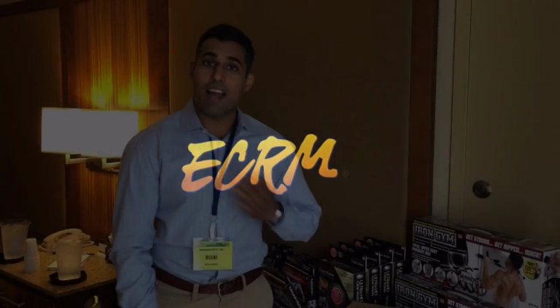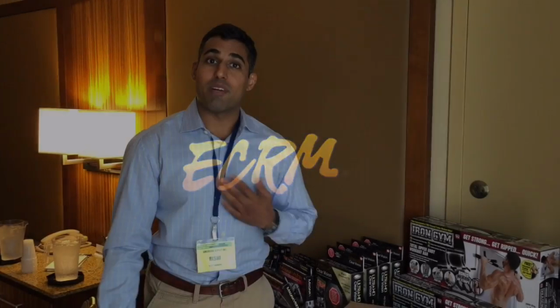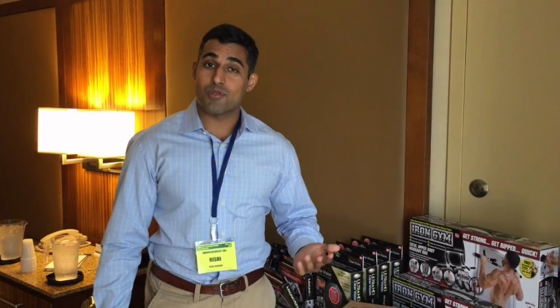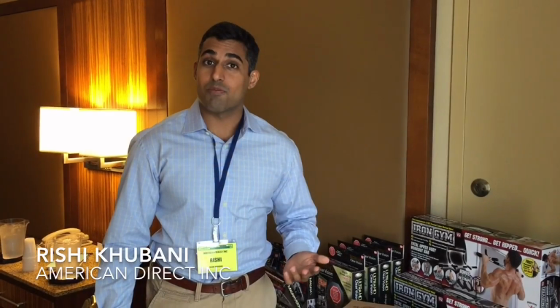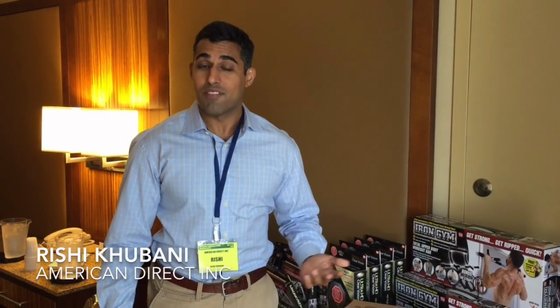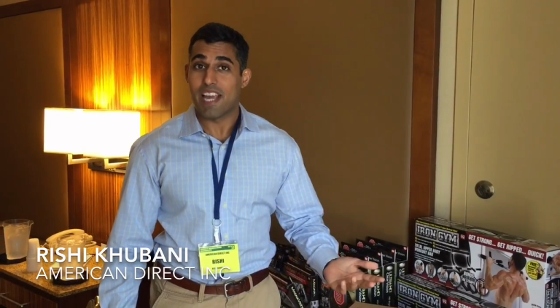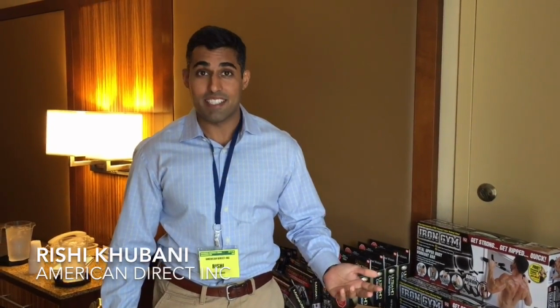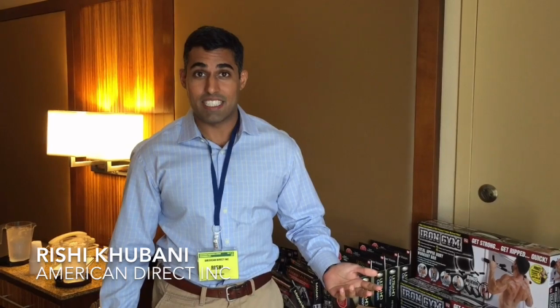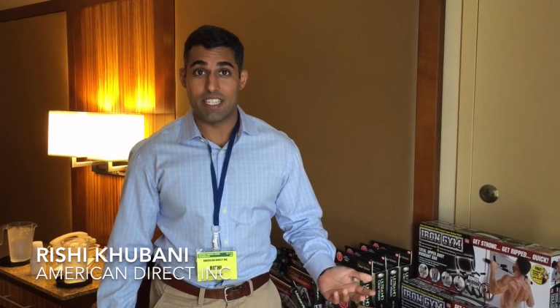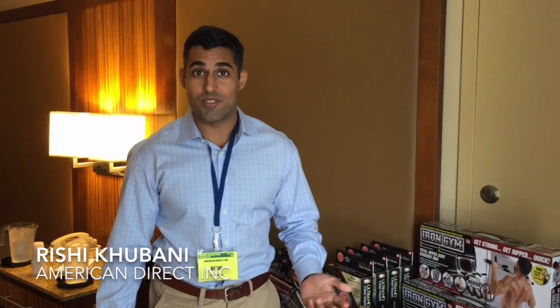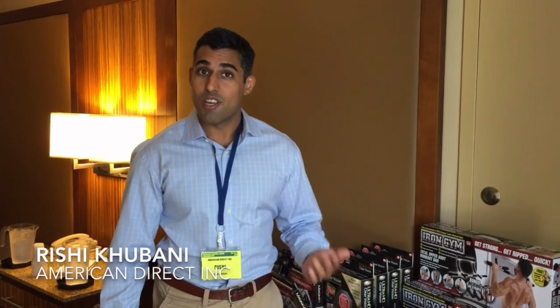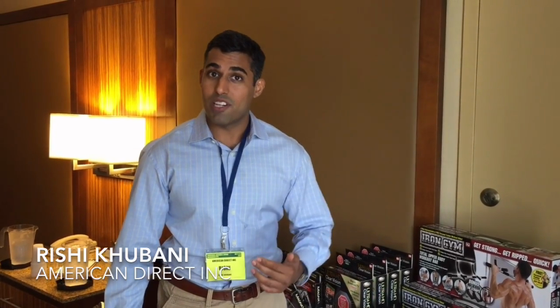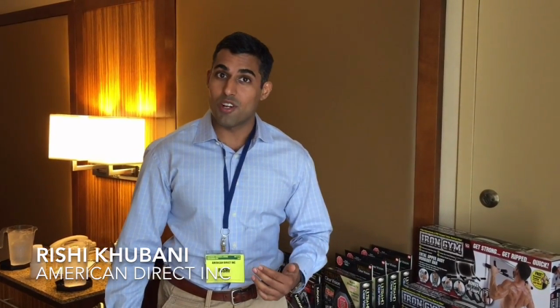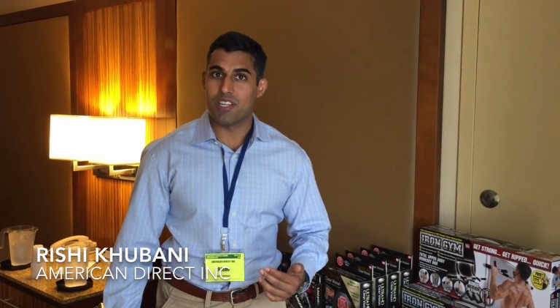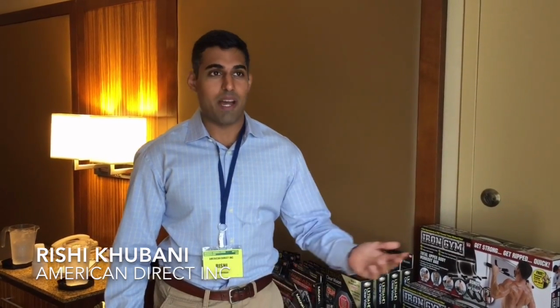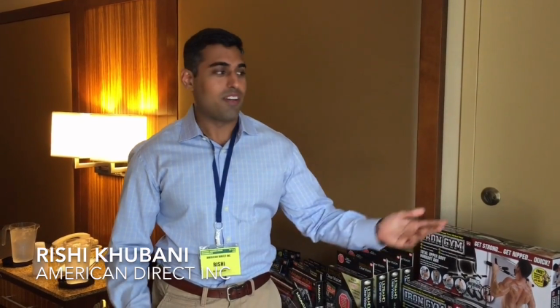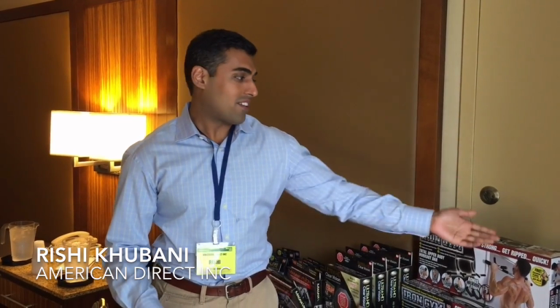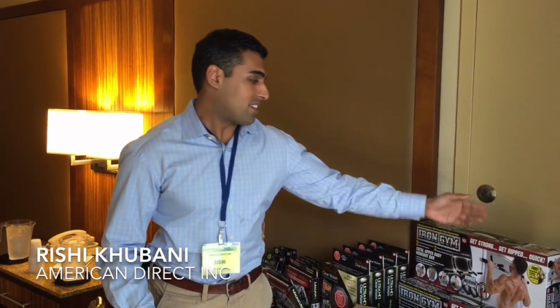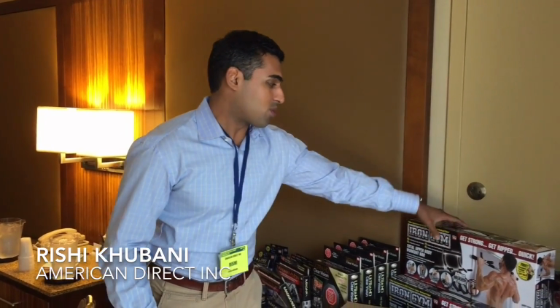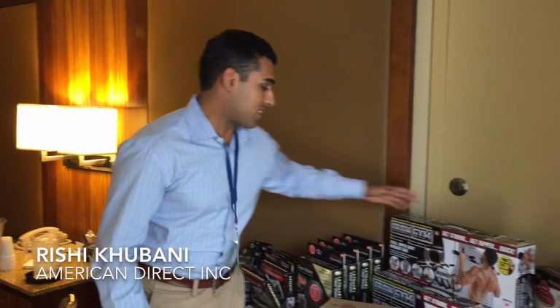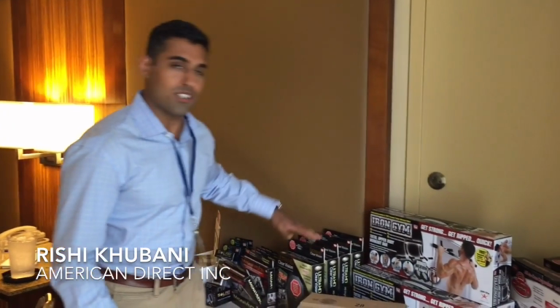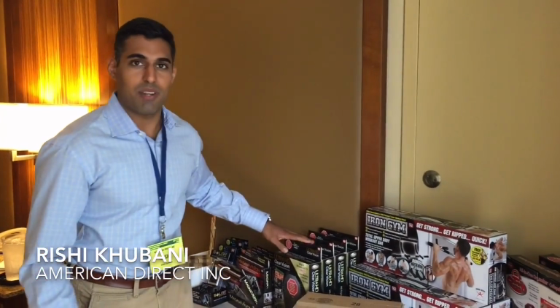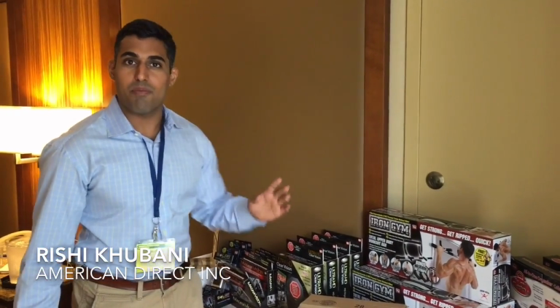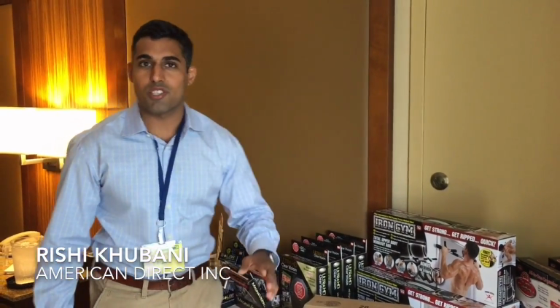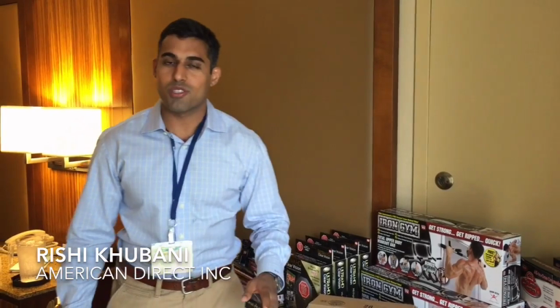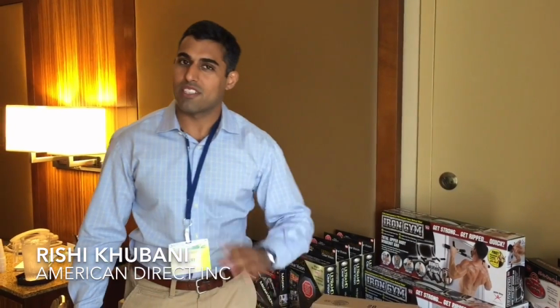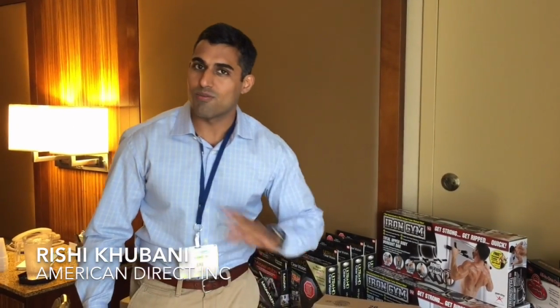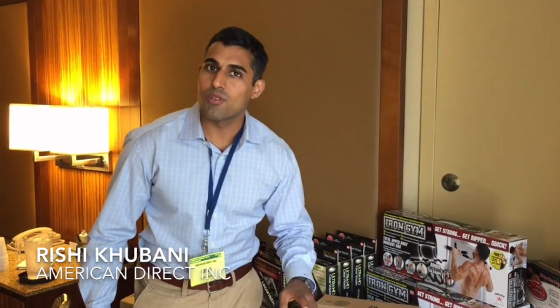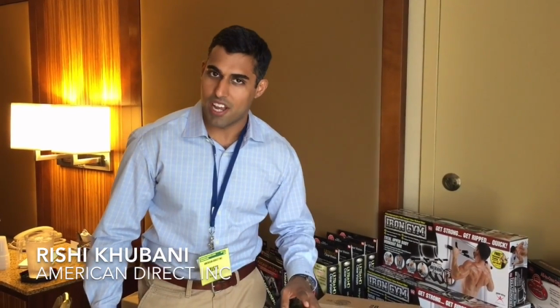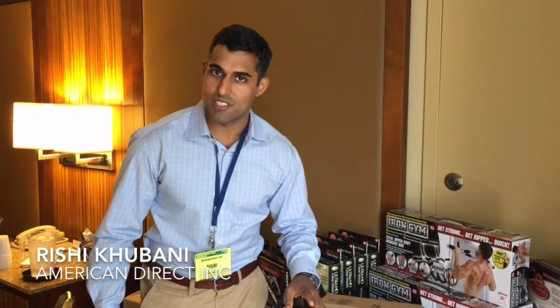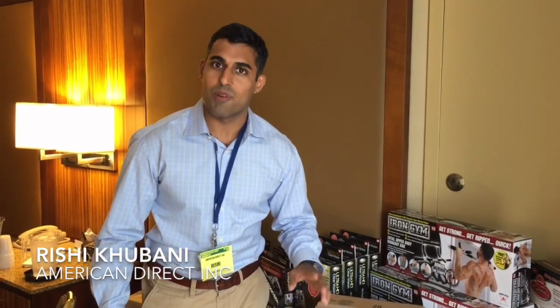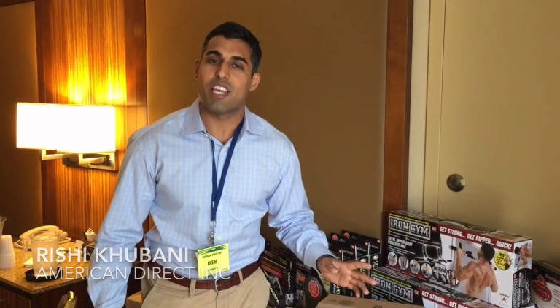Howdy, my name is Rishi Kabani from the As Seen on TV industry. Many of you know me about selling these little trinkets and things, but I'm about to show you something that's going to revolutionize the way we tape.